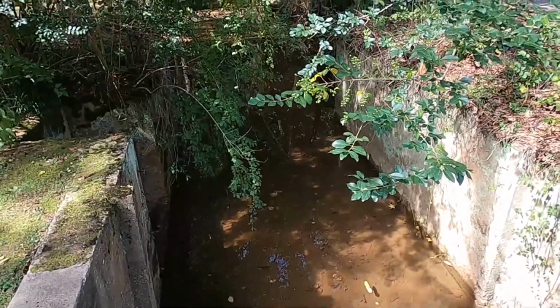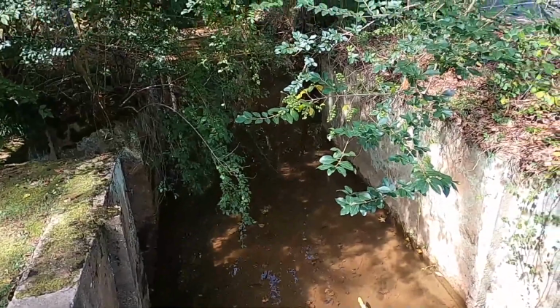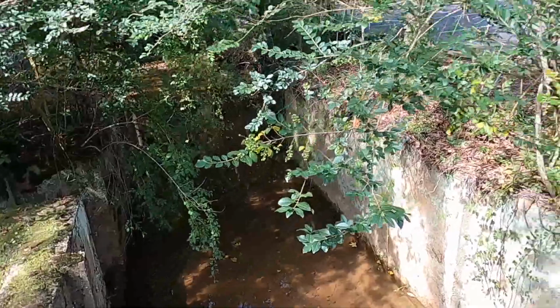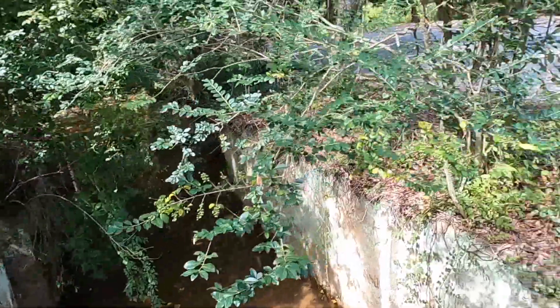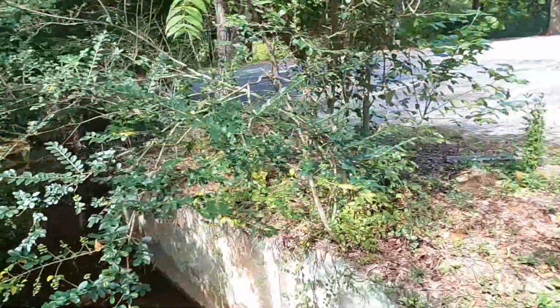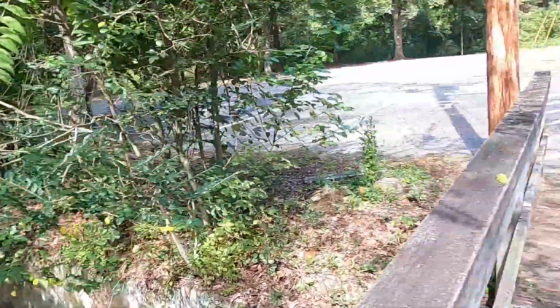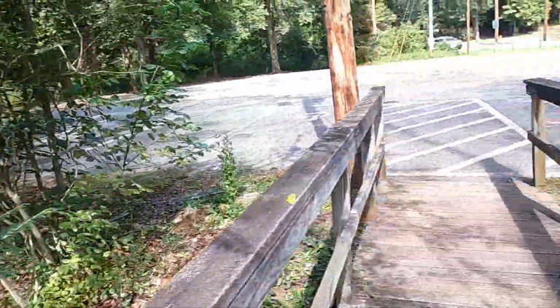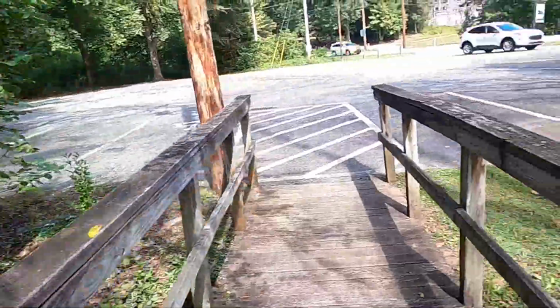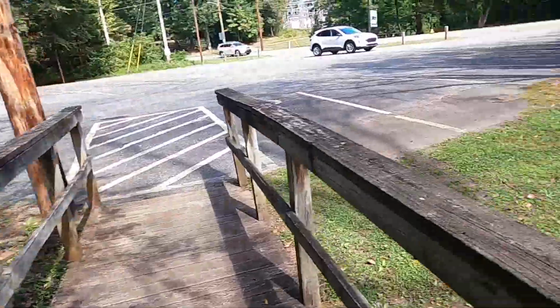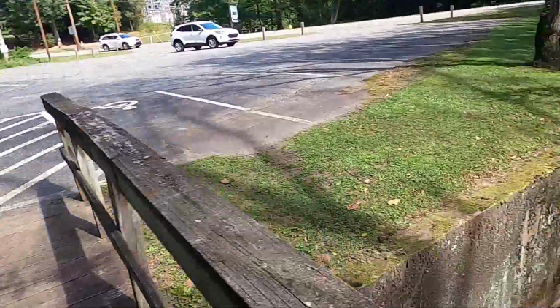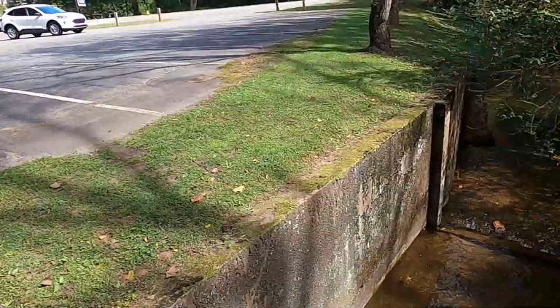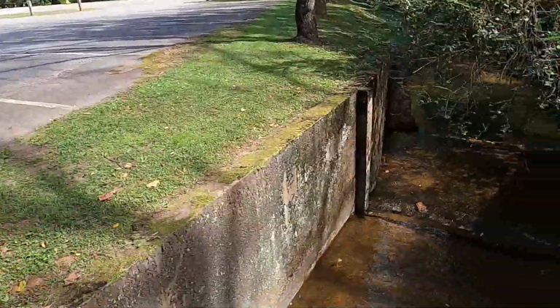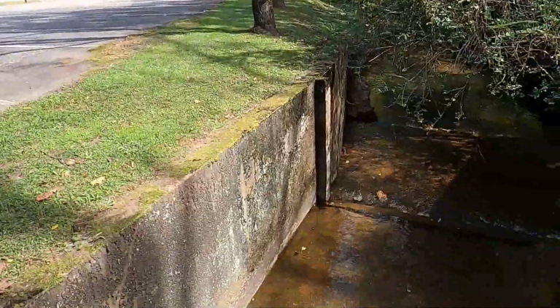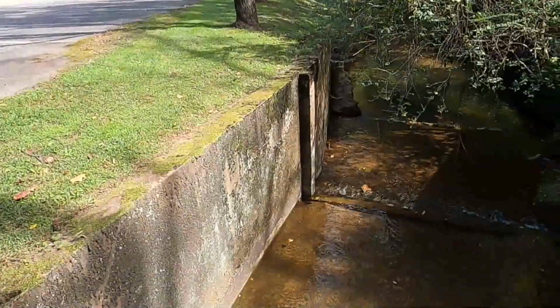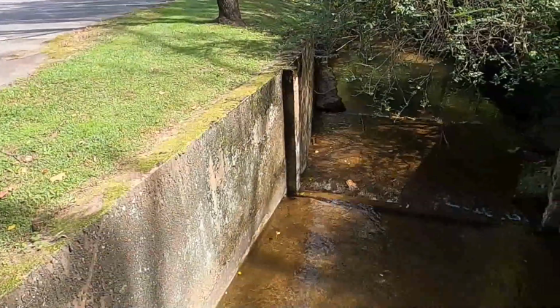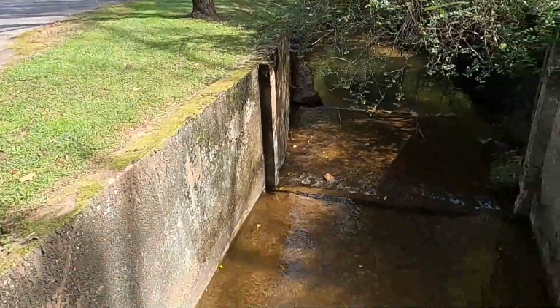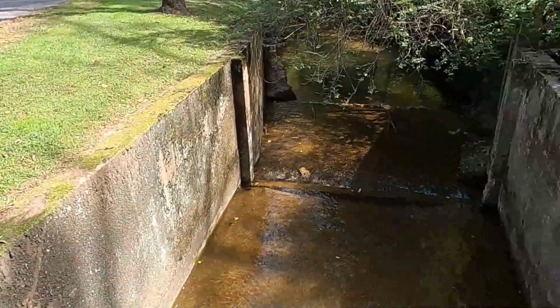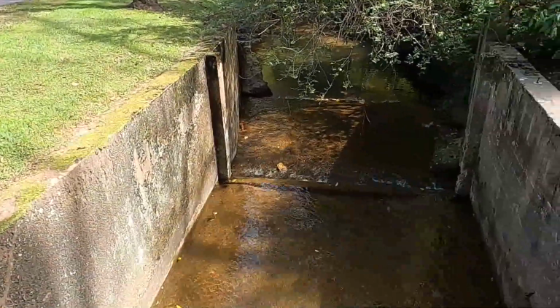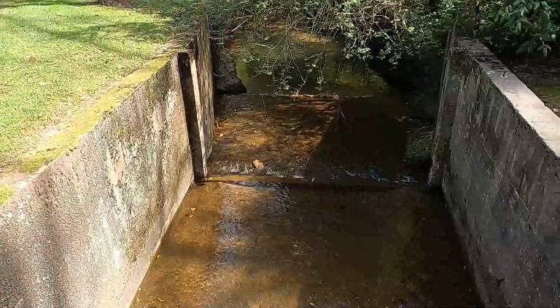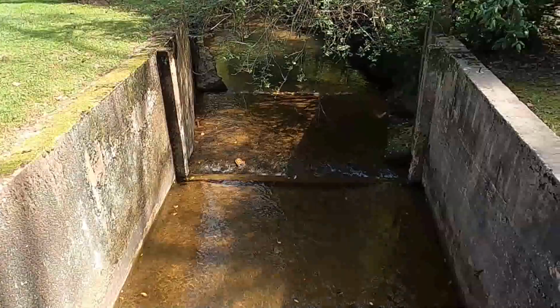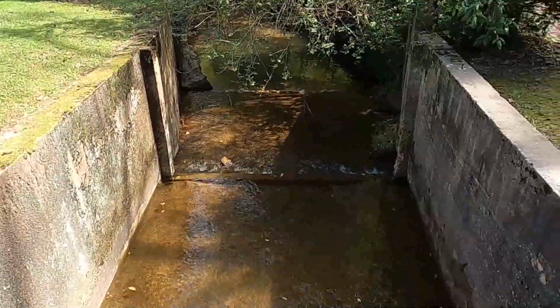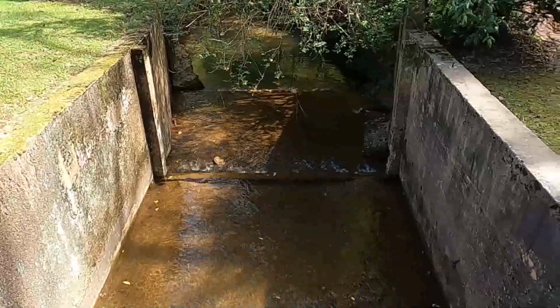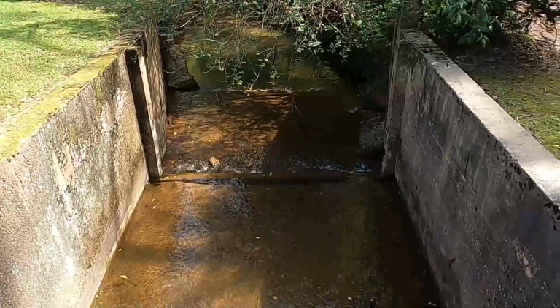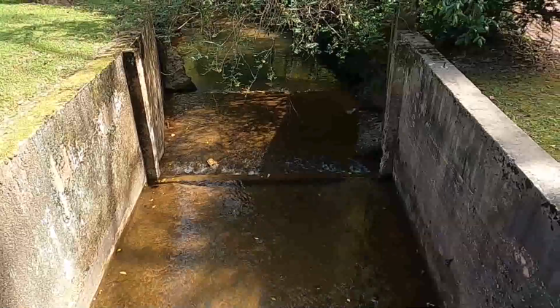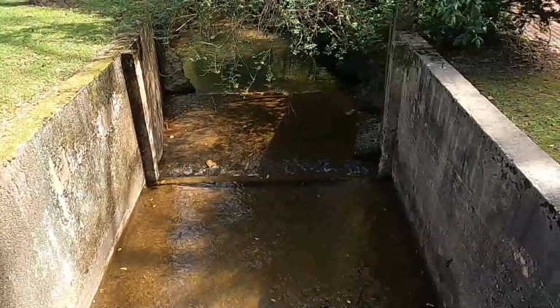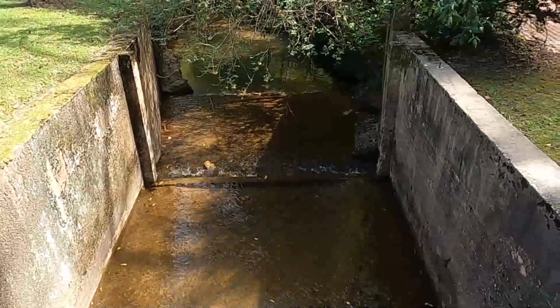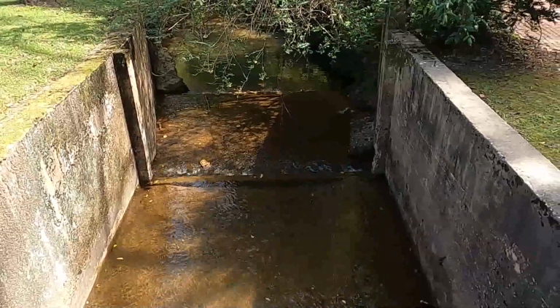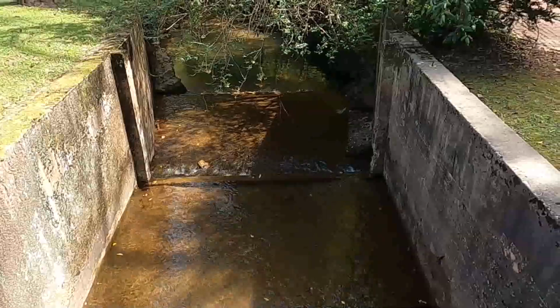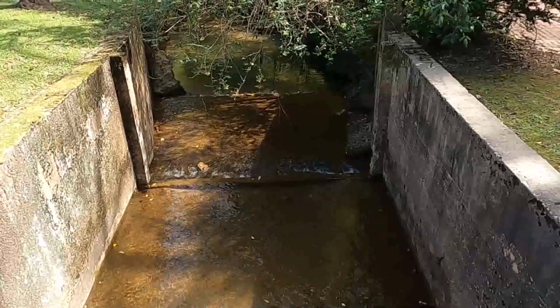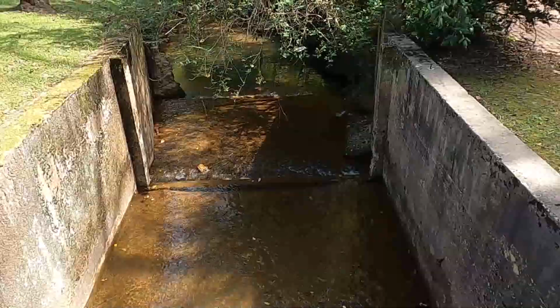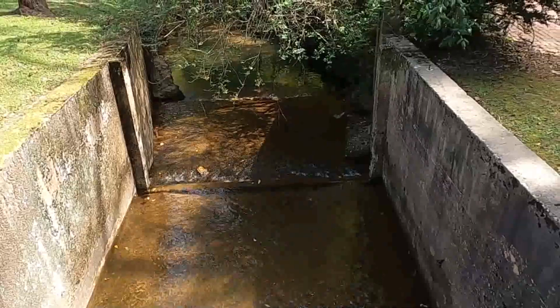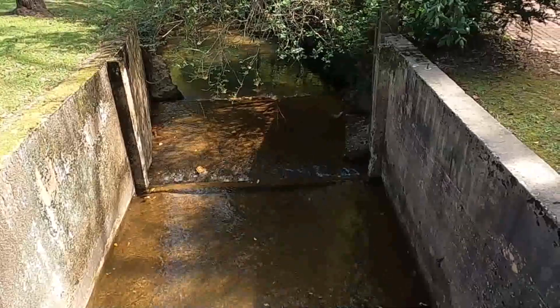And if I turn around, there are also walls for a short stretch here around the bridge. I think the walls serve as foundations for the bridge.